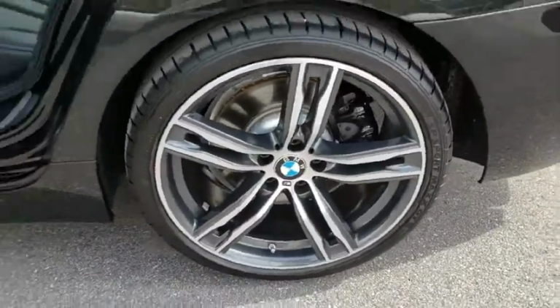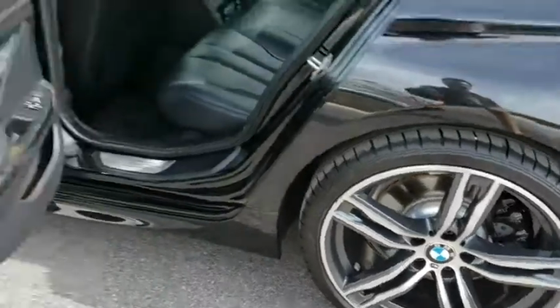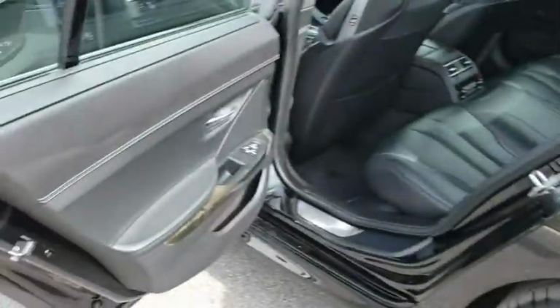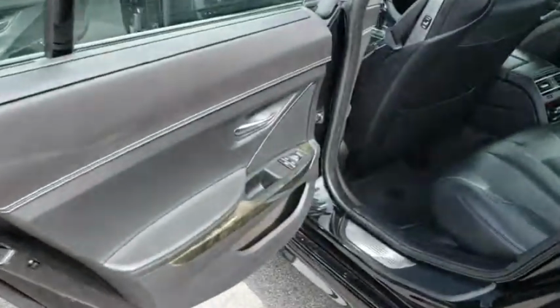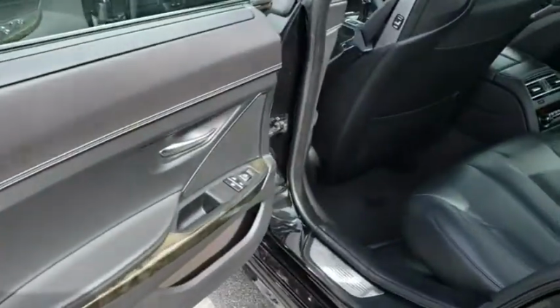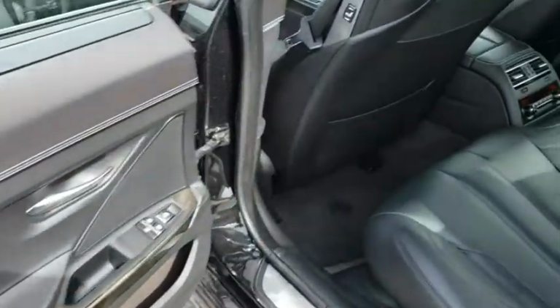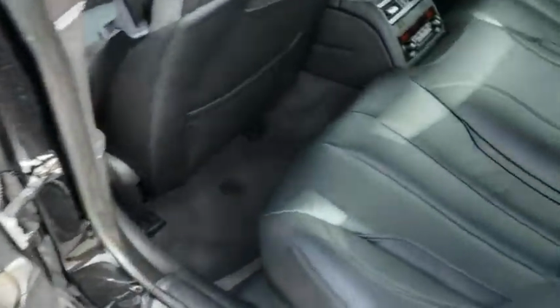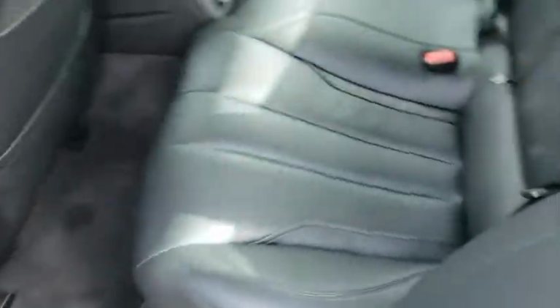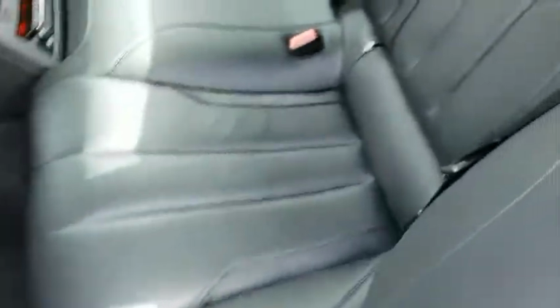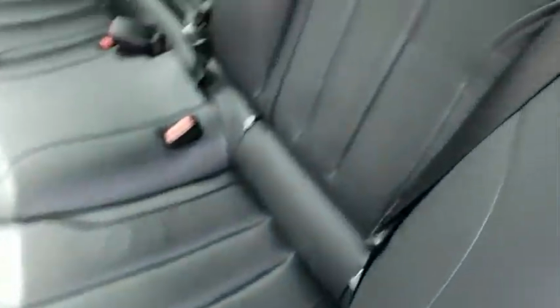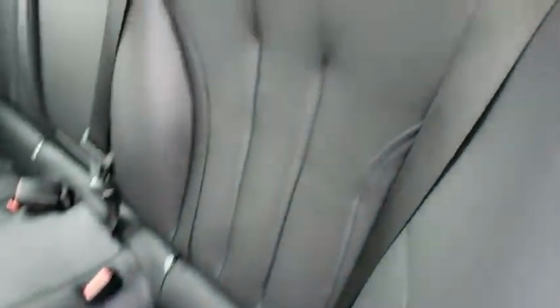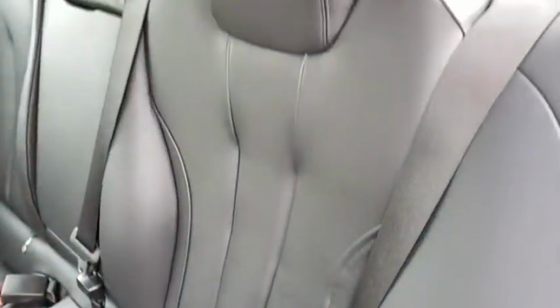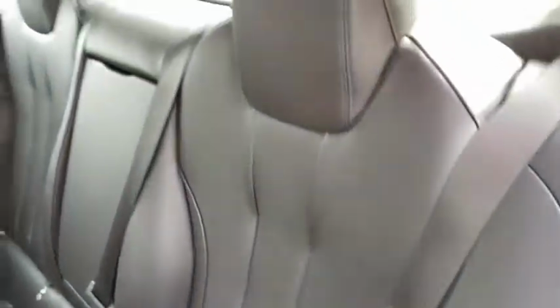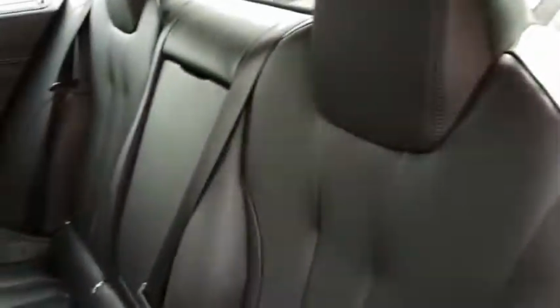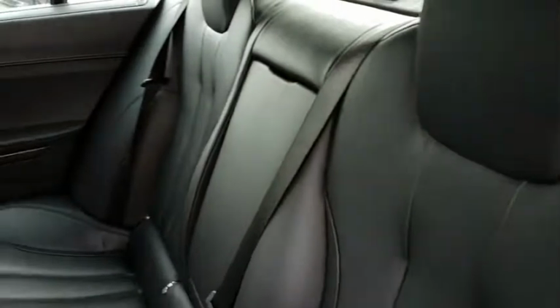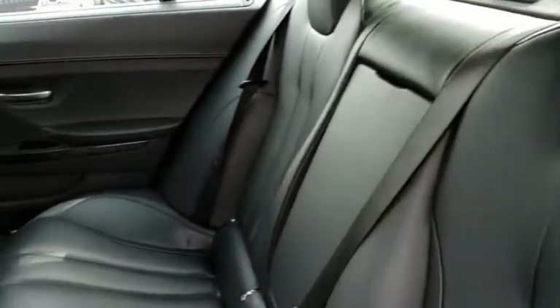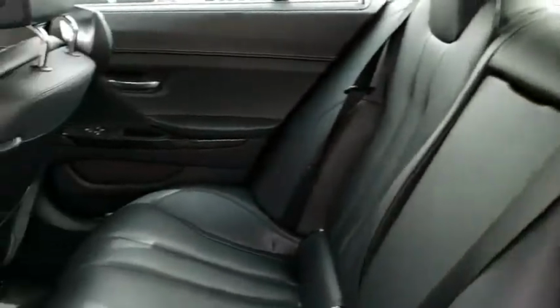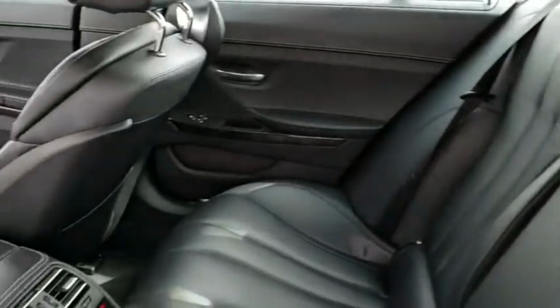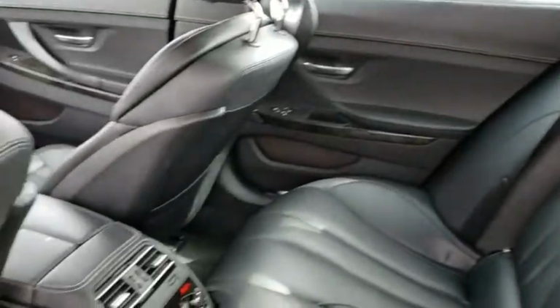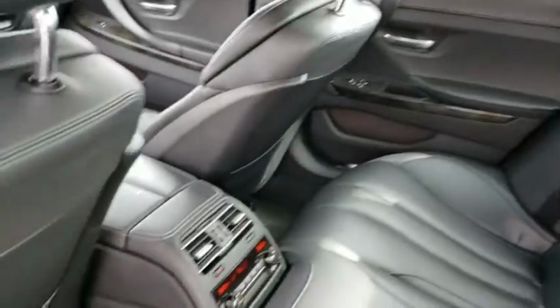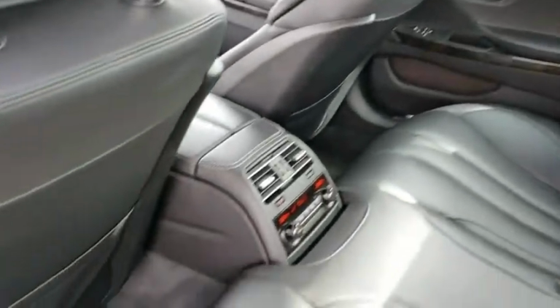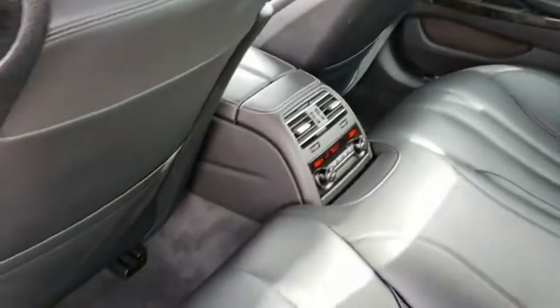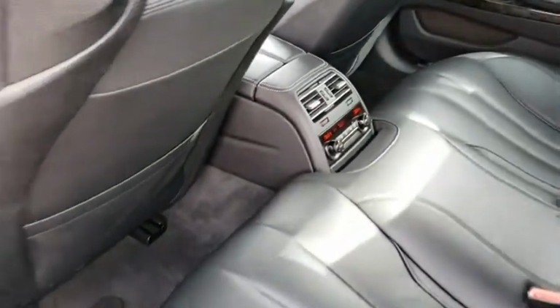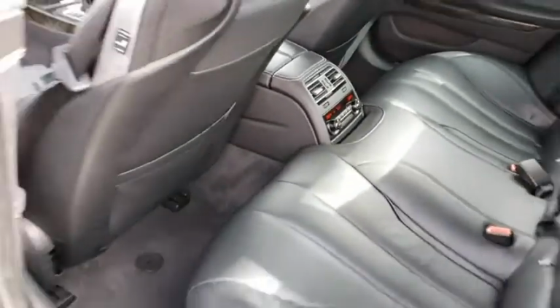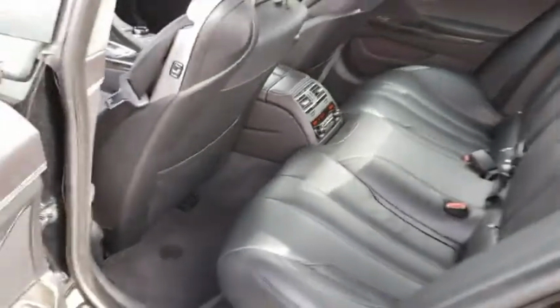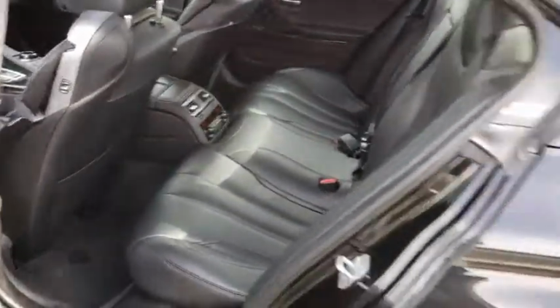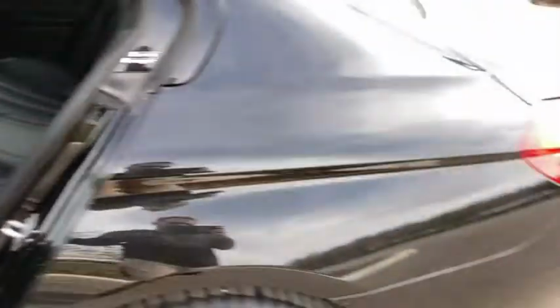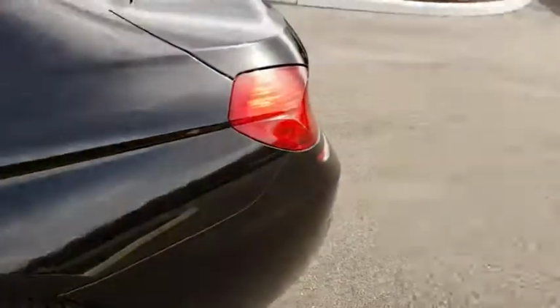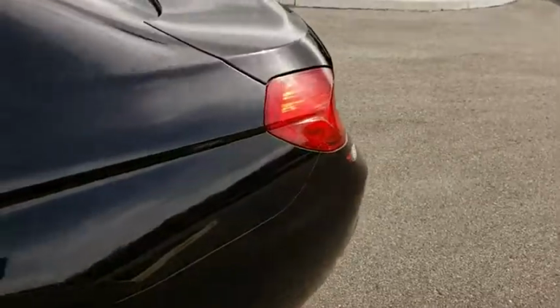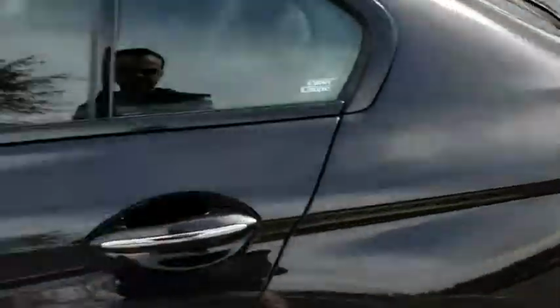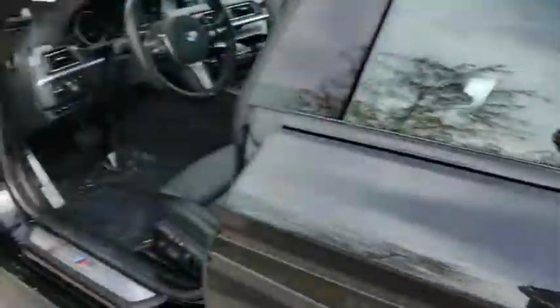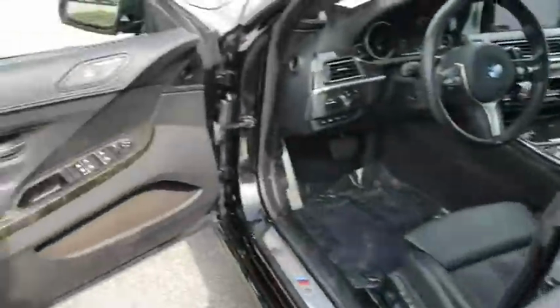Traction control, anti-lock braking system, navigation system, stability control, keyless entry, power passenger seat, backup camera, steering wheel audio controls, Bluetooth, leather-wrapped steering wheel.